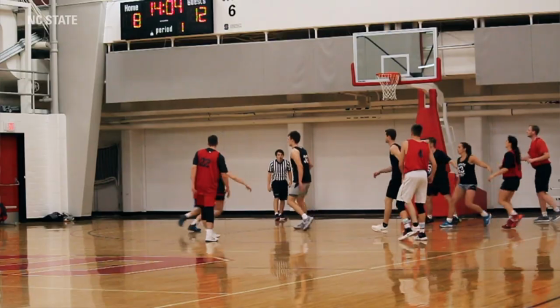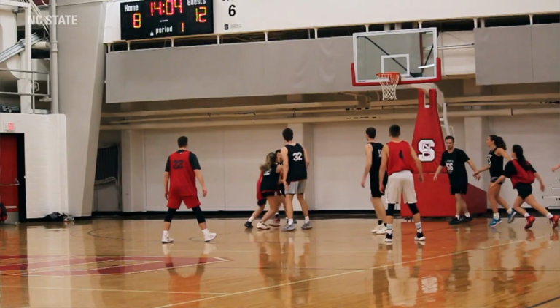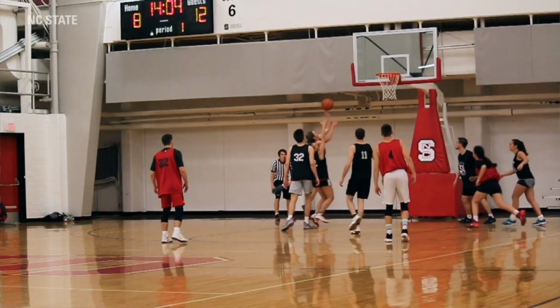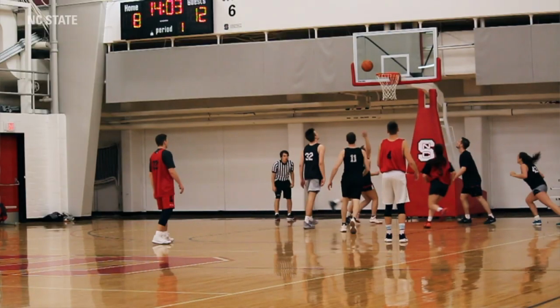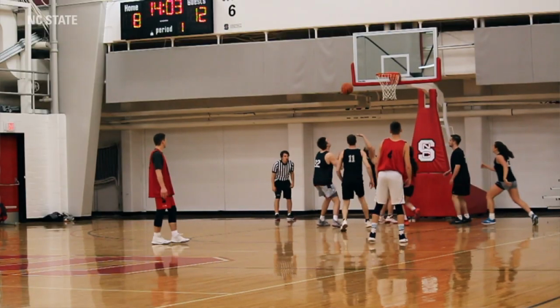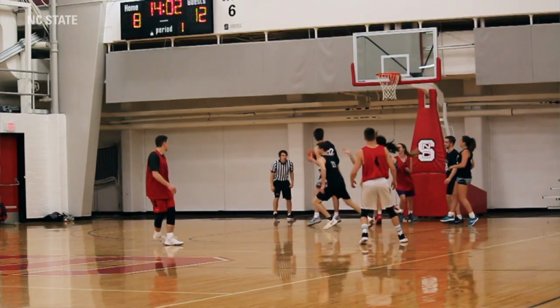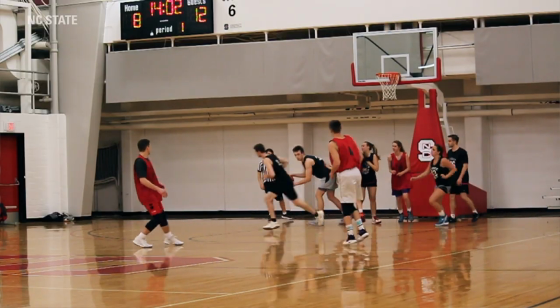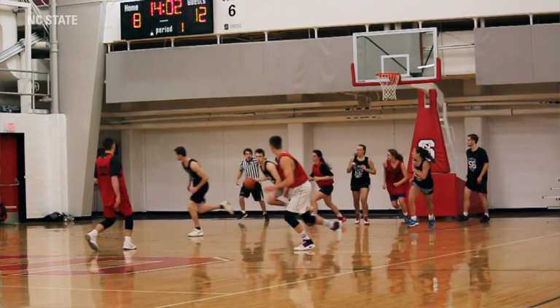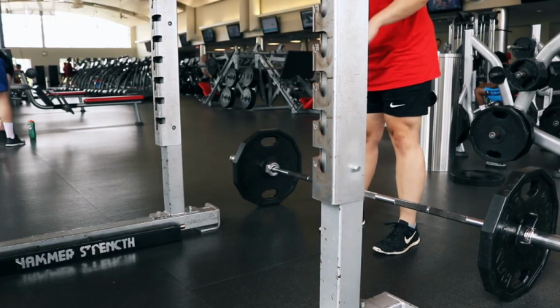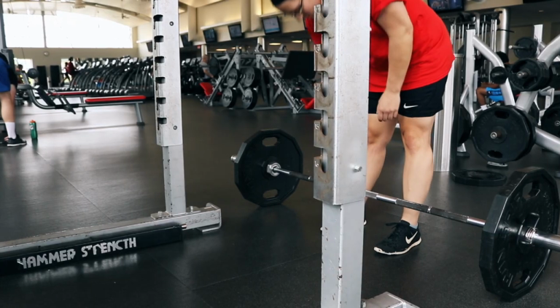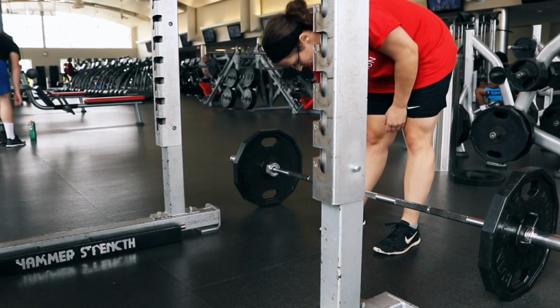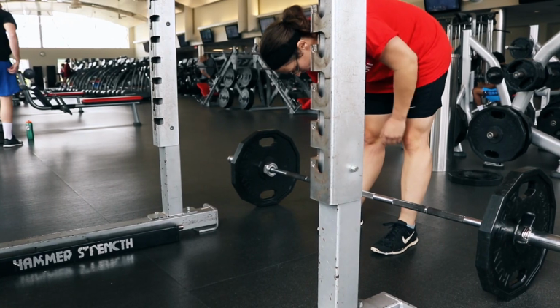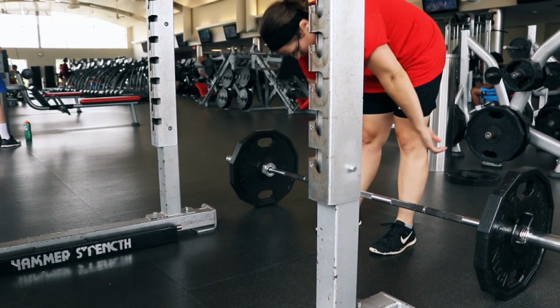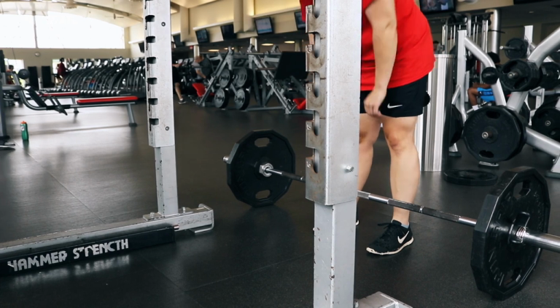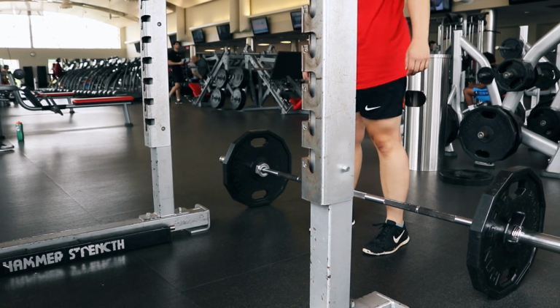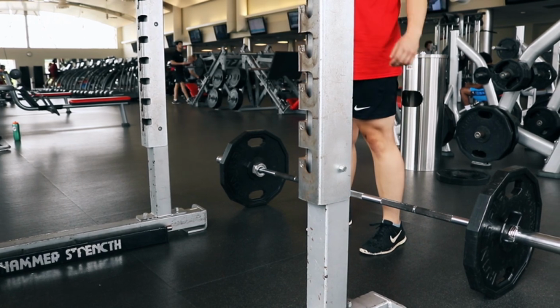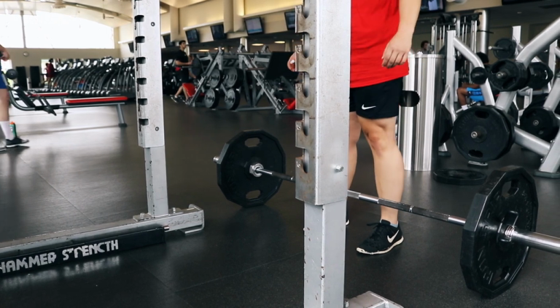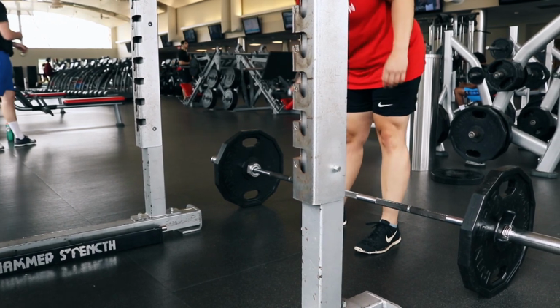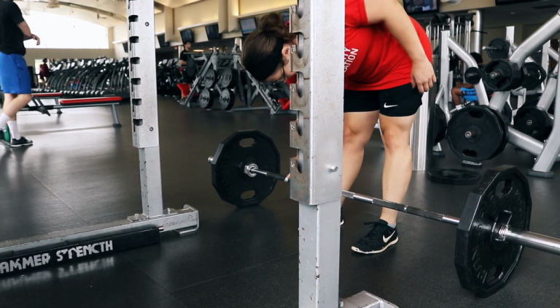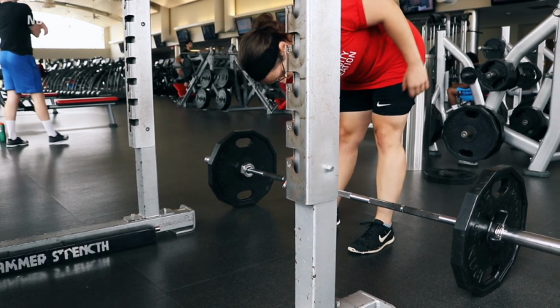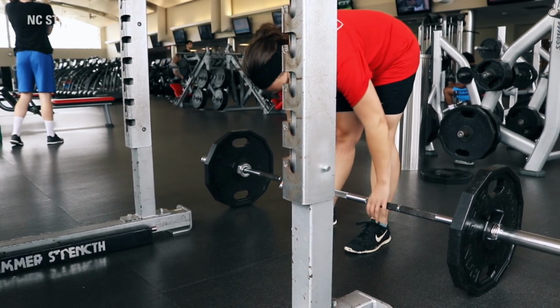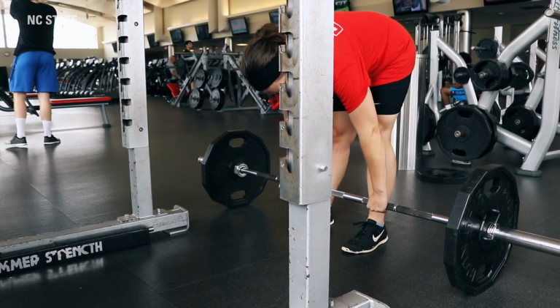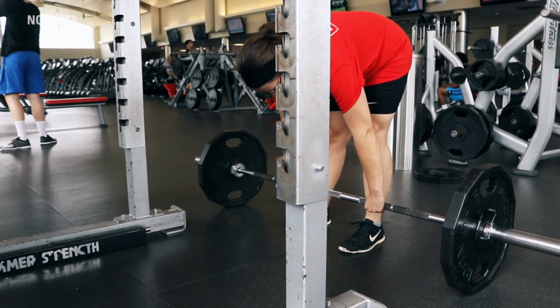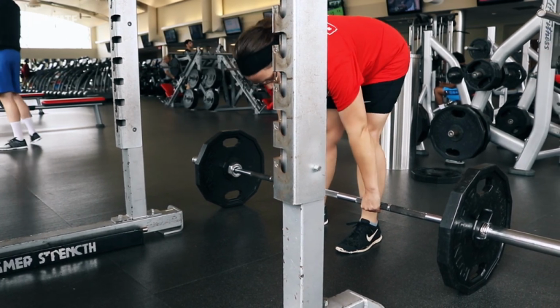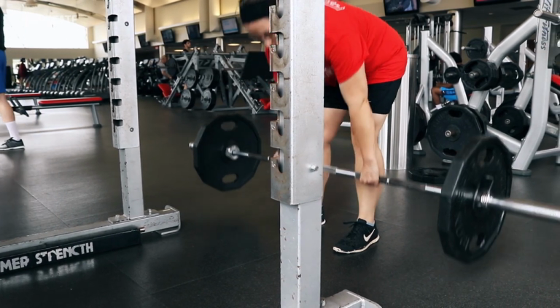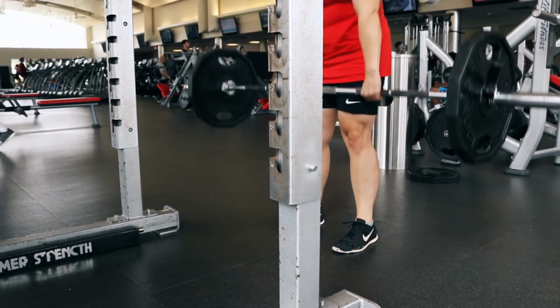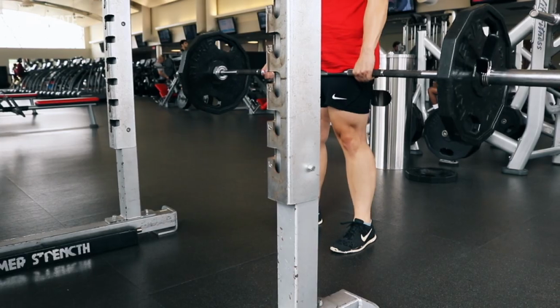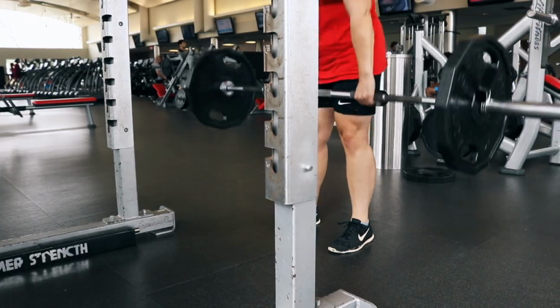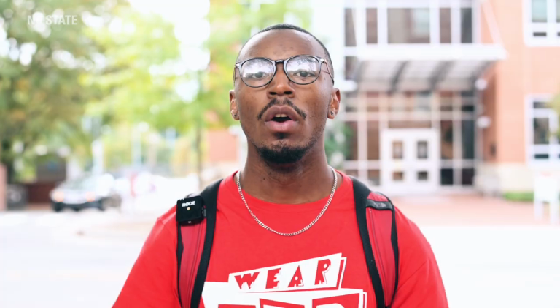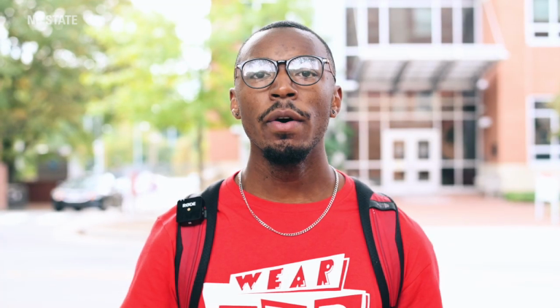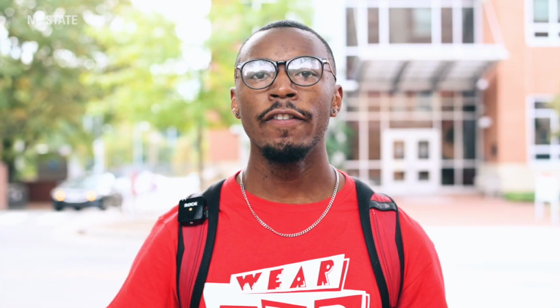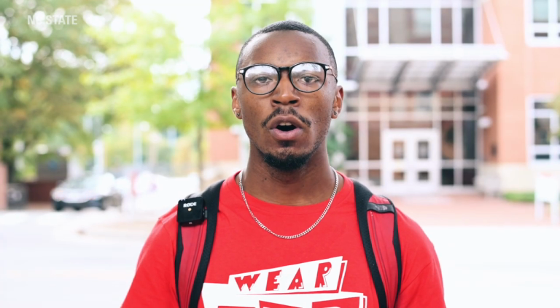Outside of Price Music Center is Carmichael Gym. In addition to having traditional workout equipment such as treadmills and weightlifting, Carmichael also has a rock climbing wall and spaces for archery.